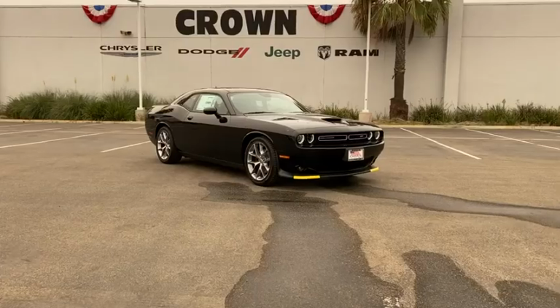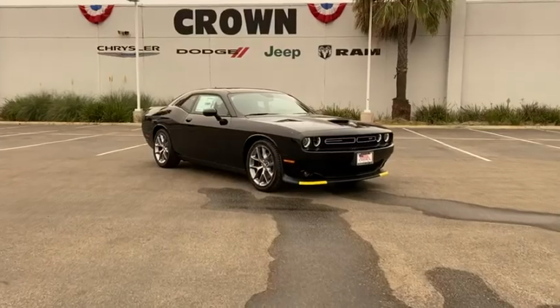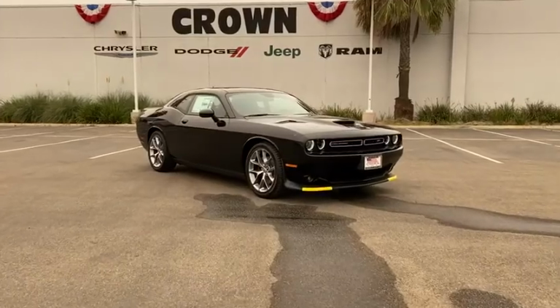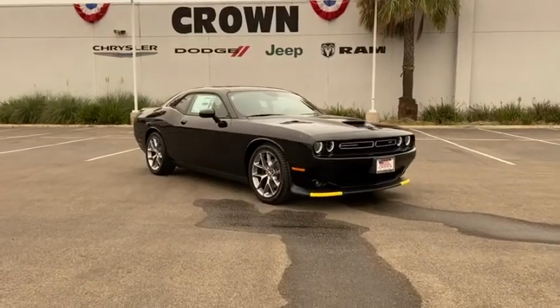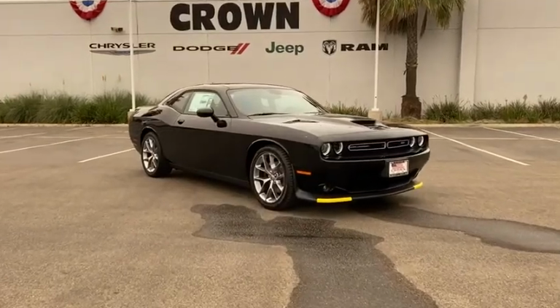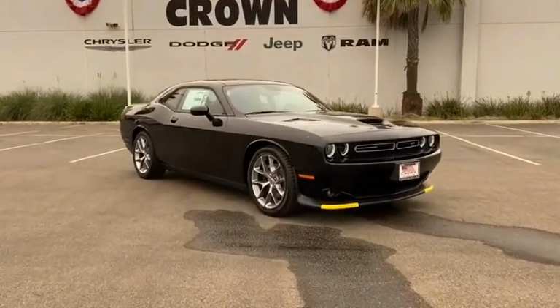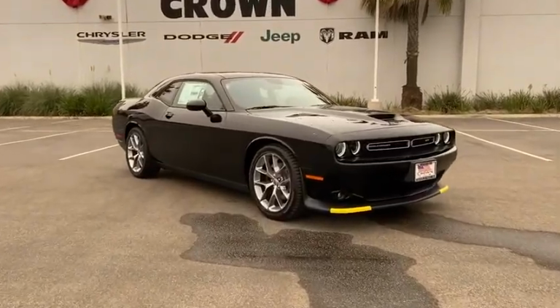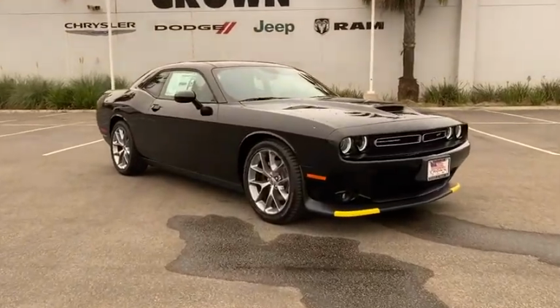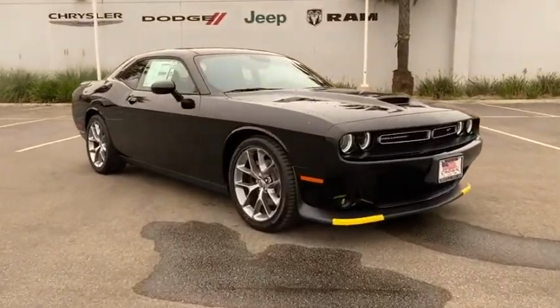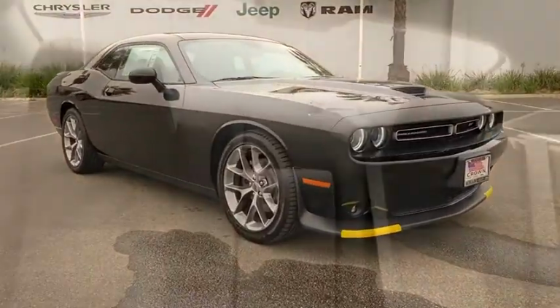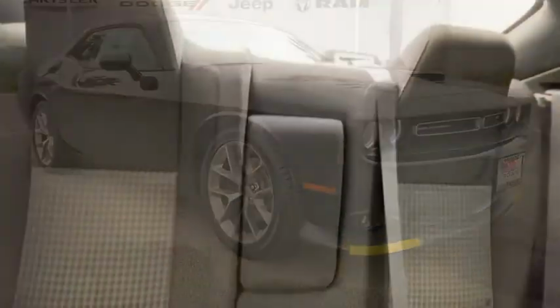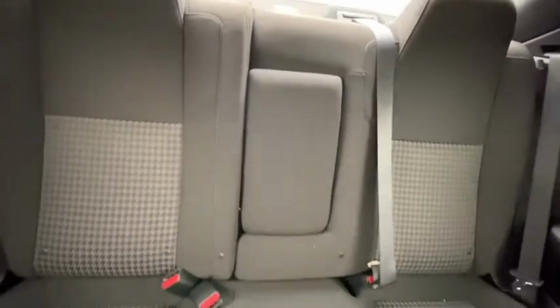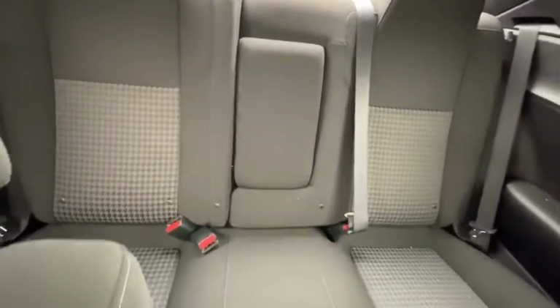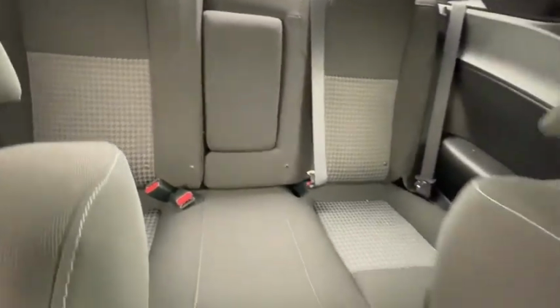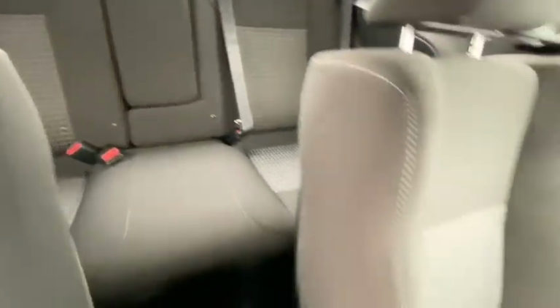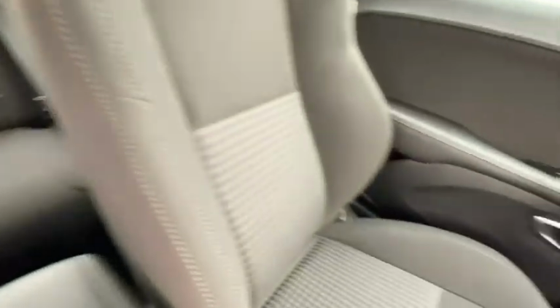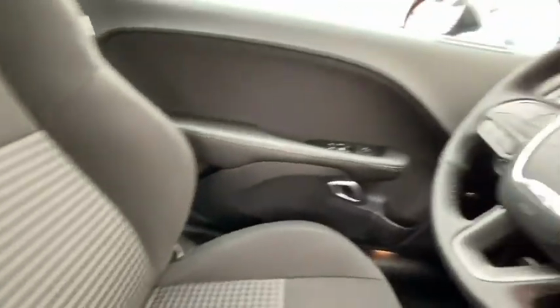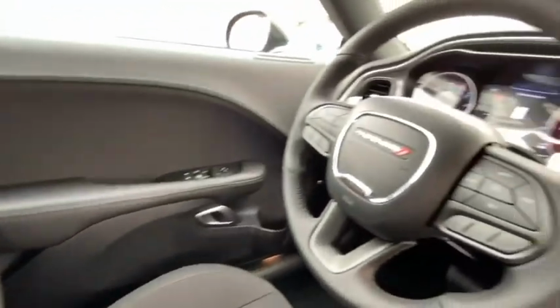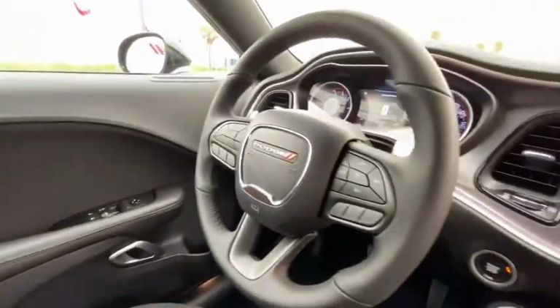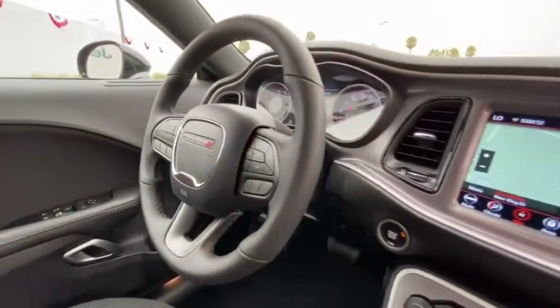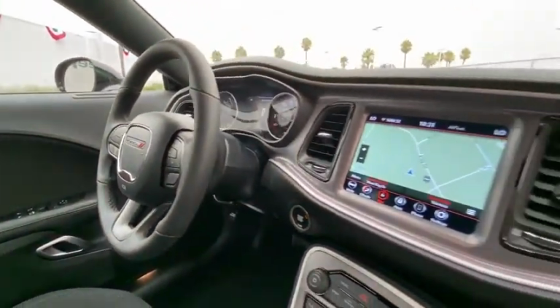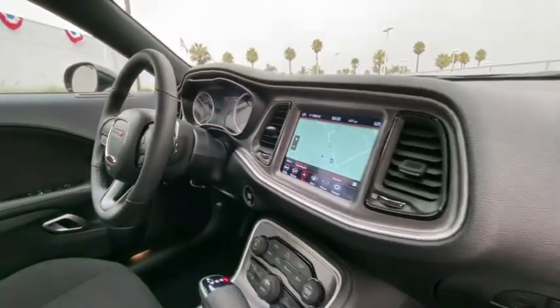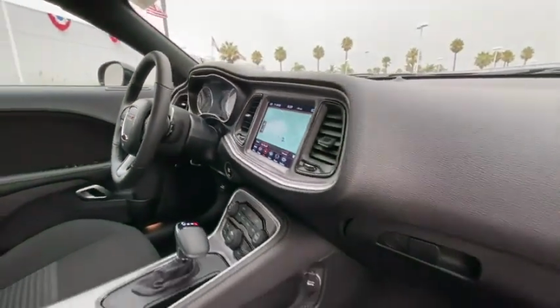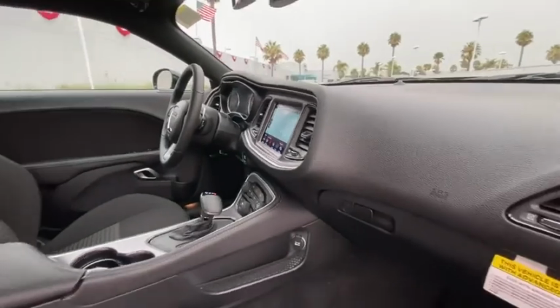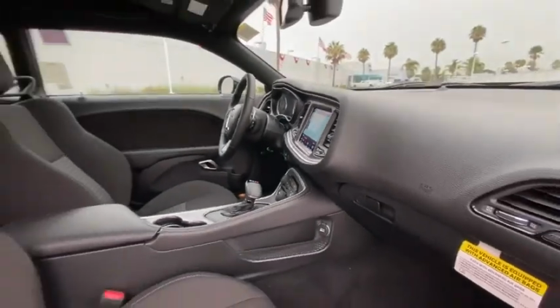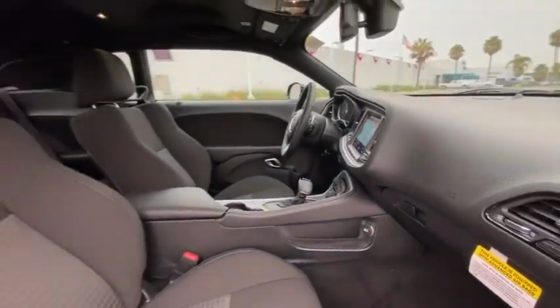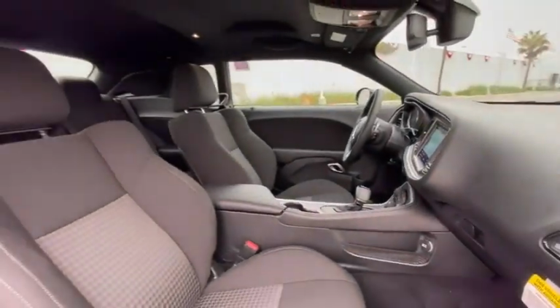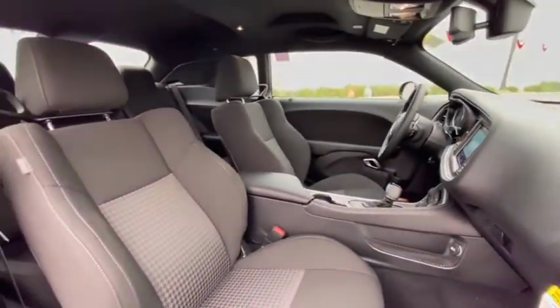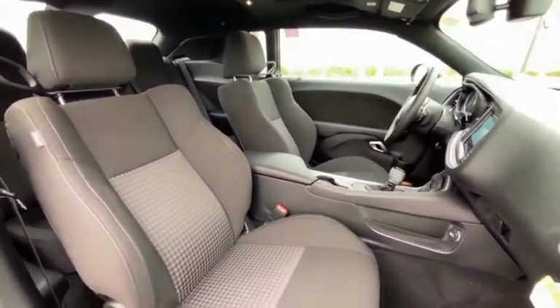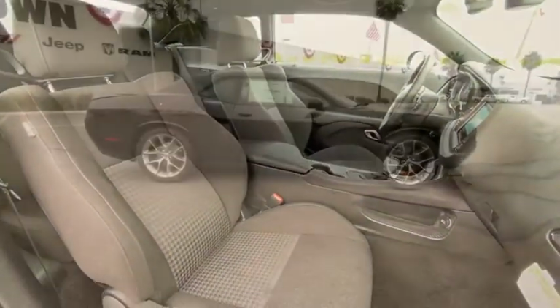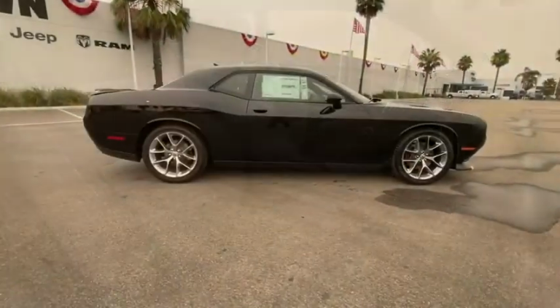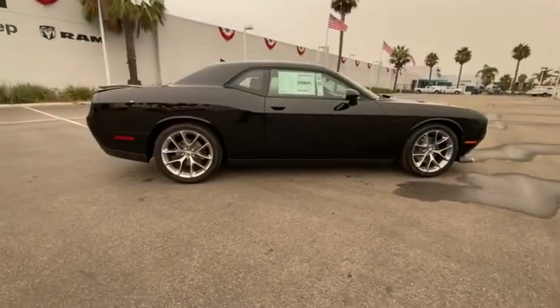We are pleased to show you the 2020 Dodge Challenger. Rated most appealing mid-sized sport car by J.D. Power & Associates, the Dodge Challenger delivers on style and performance. It's powerful, practical, and efficient.